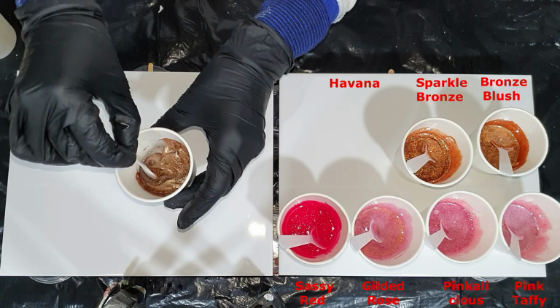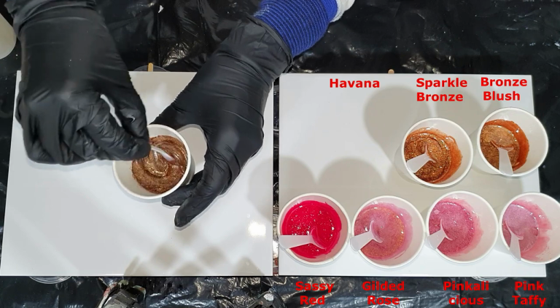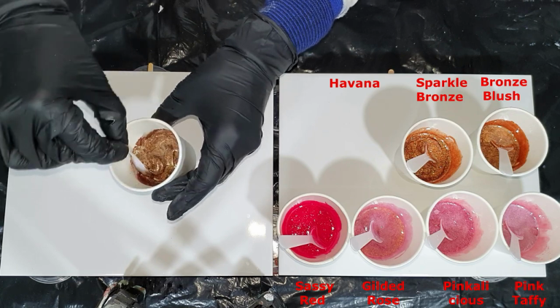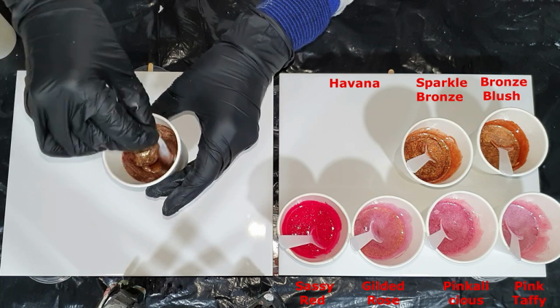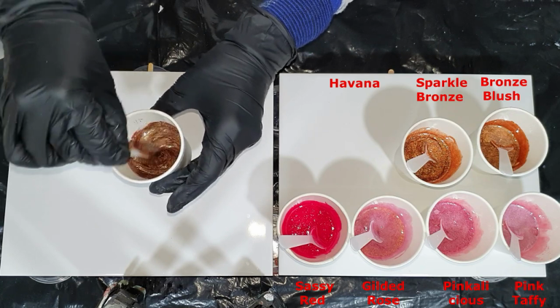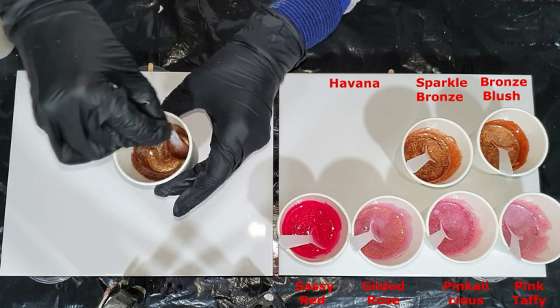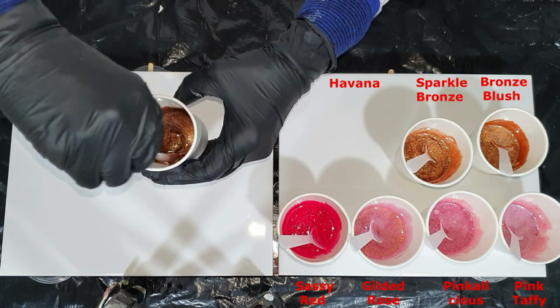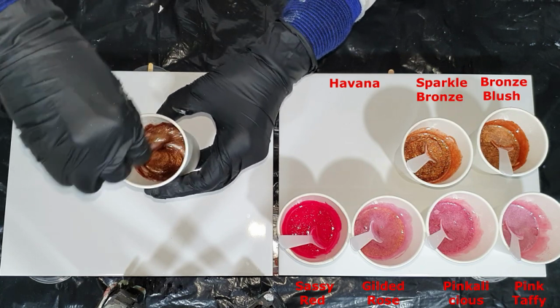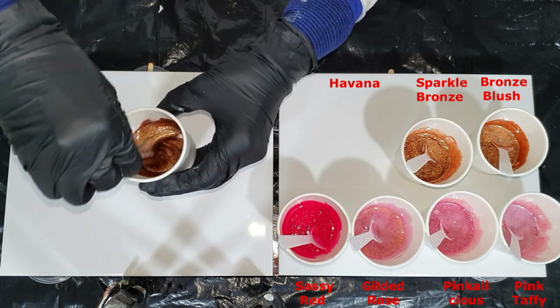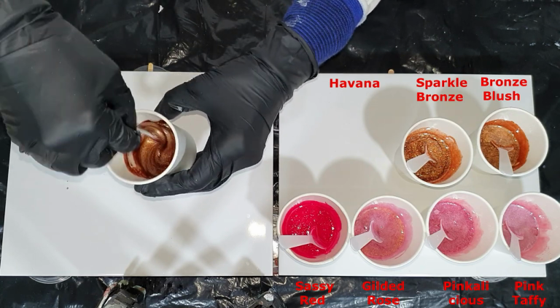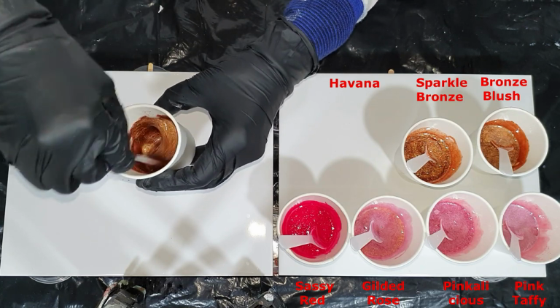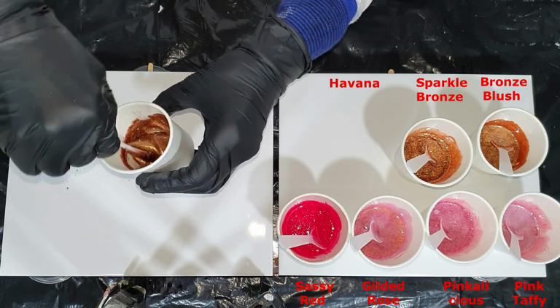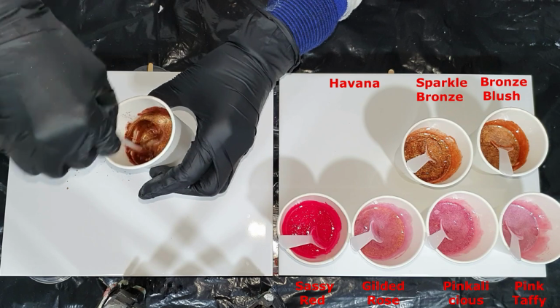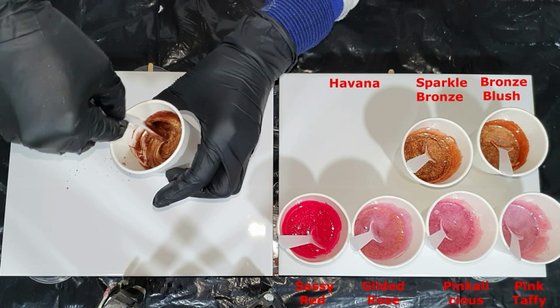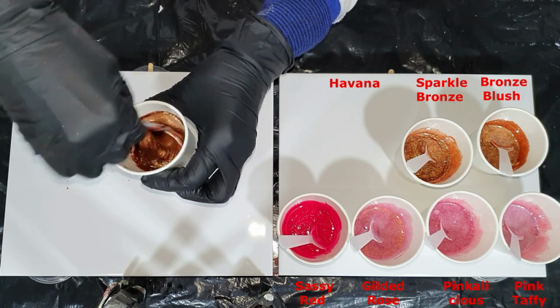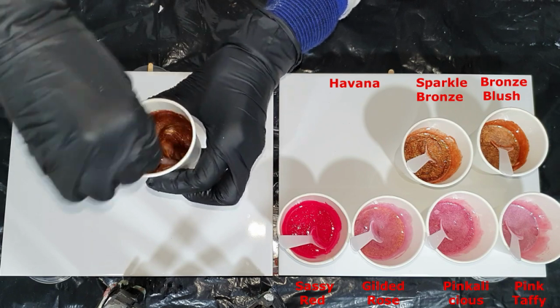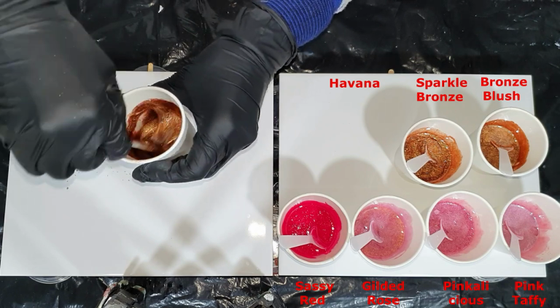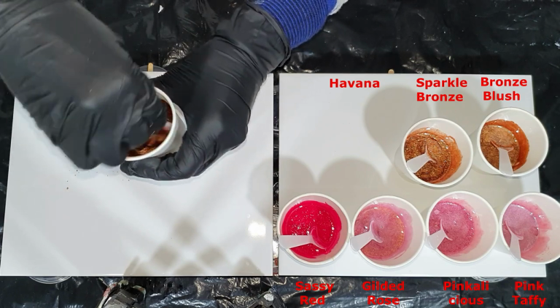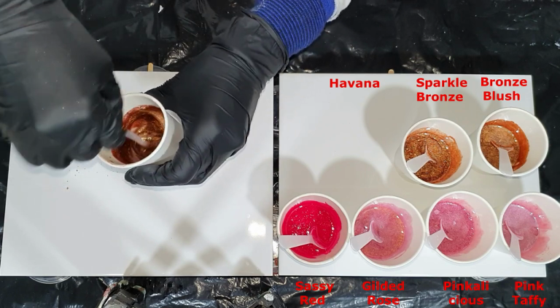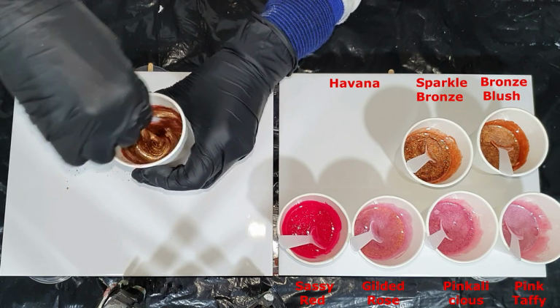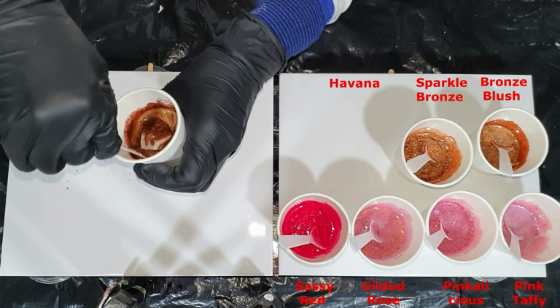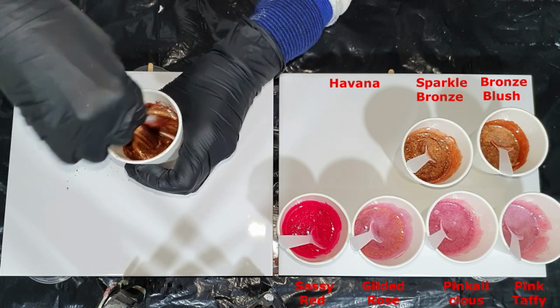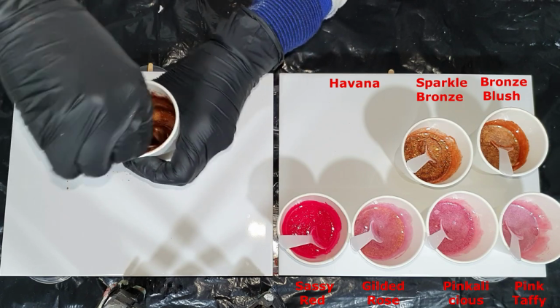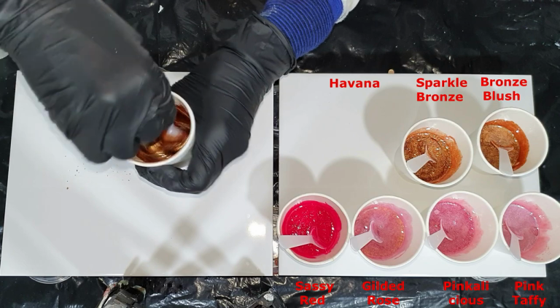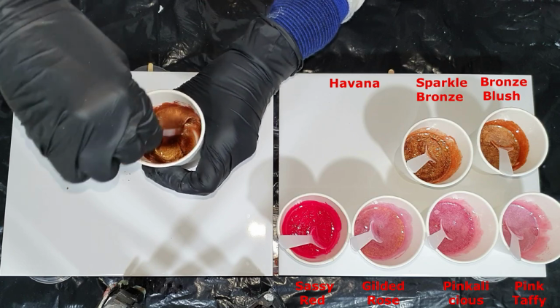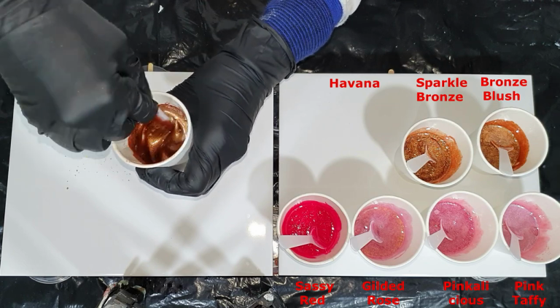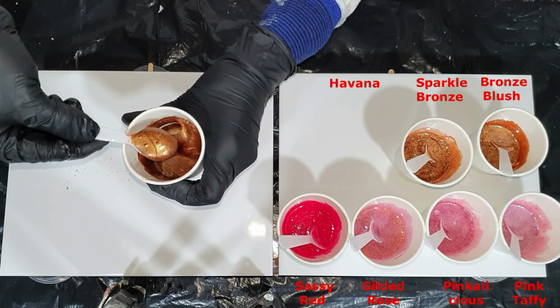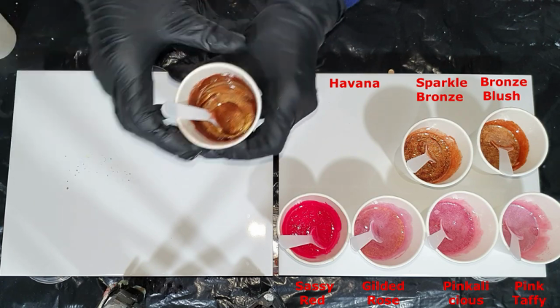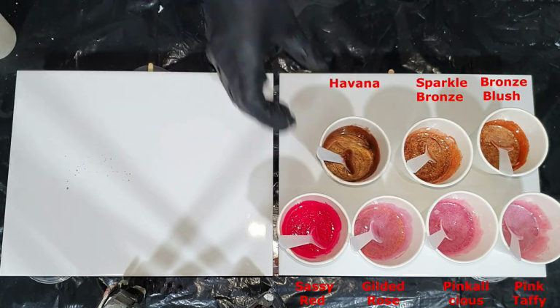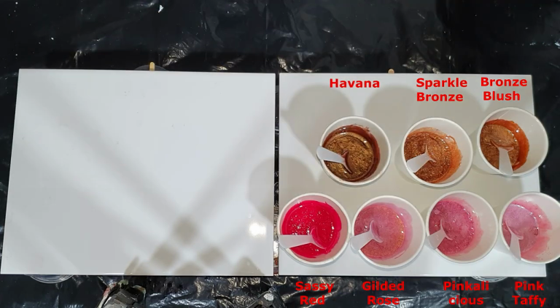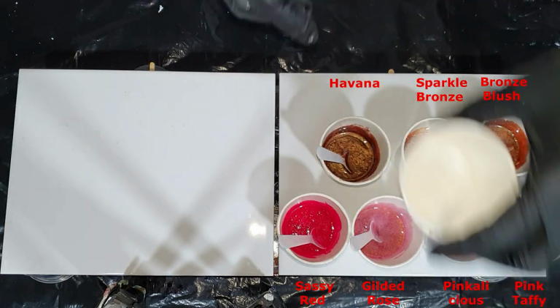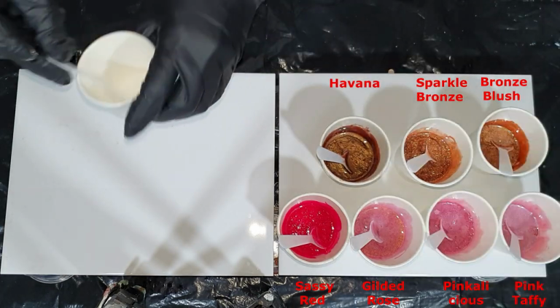I always do that very carefully. I always add the mica pigment first and the resin on top, because then the particles don't fly as much into your room.